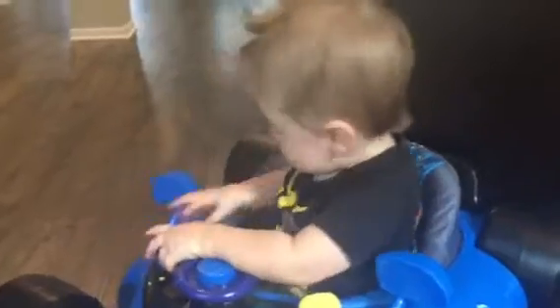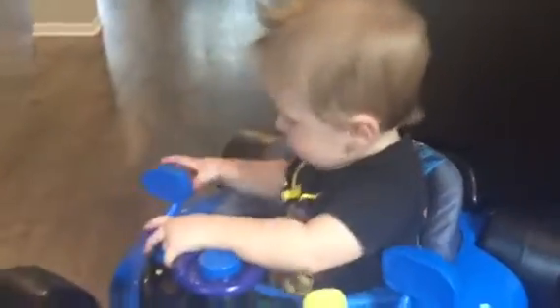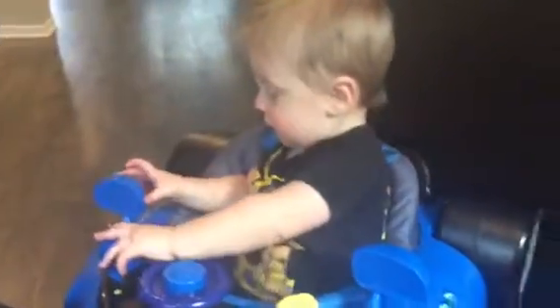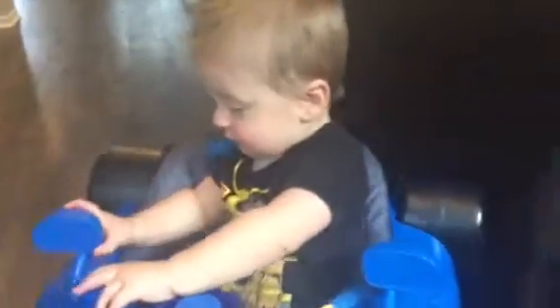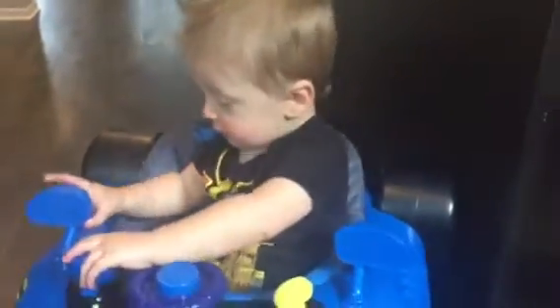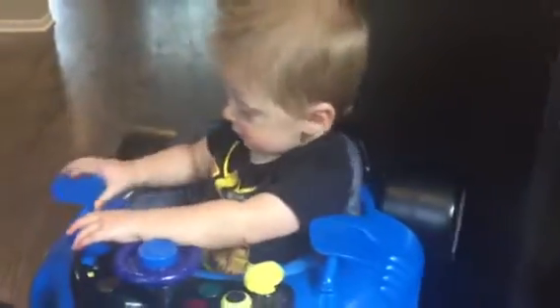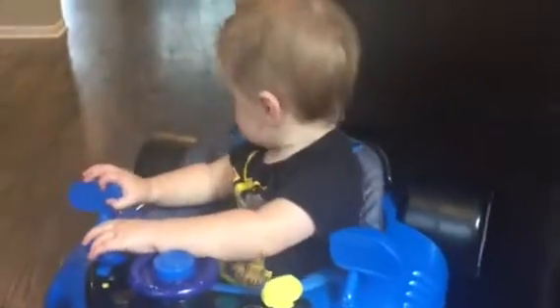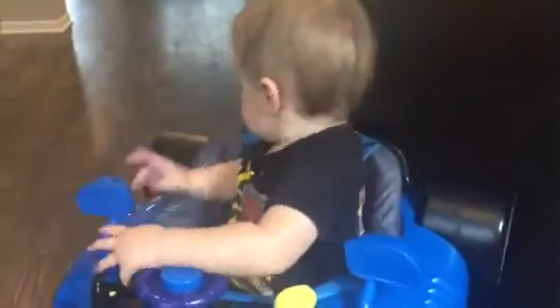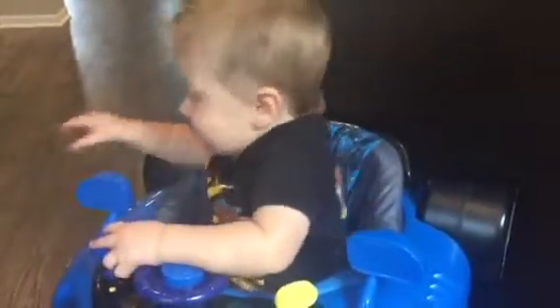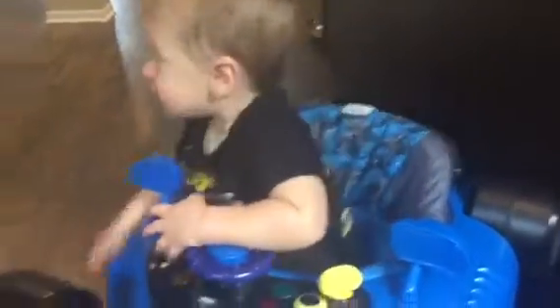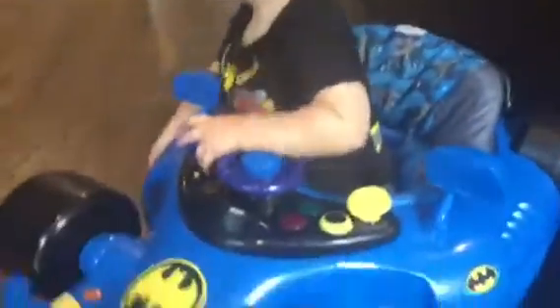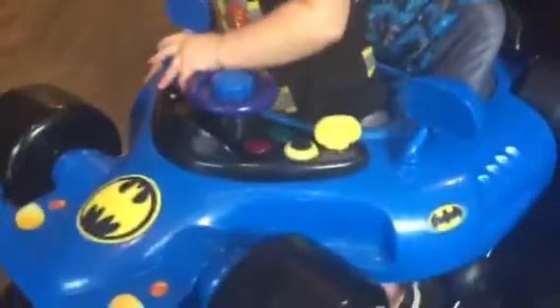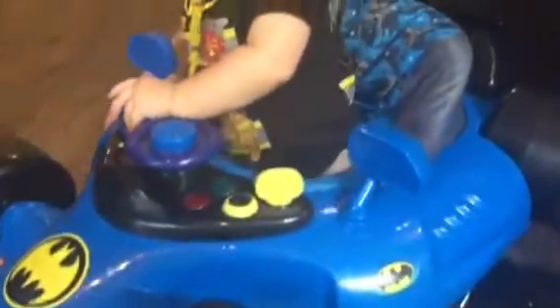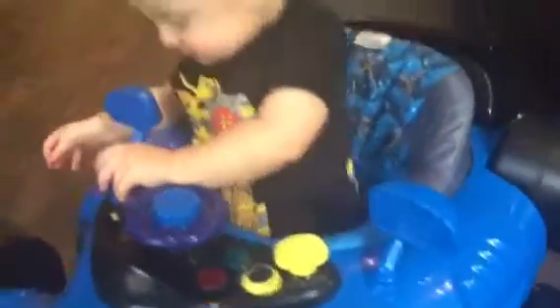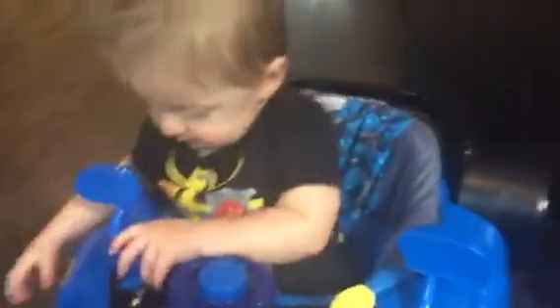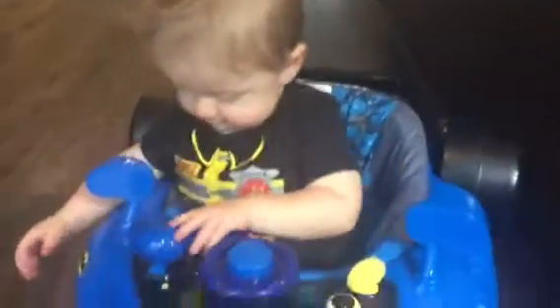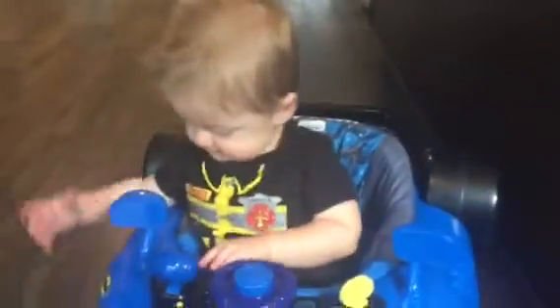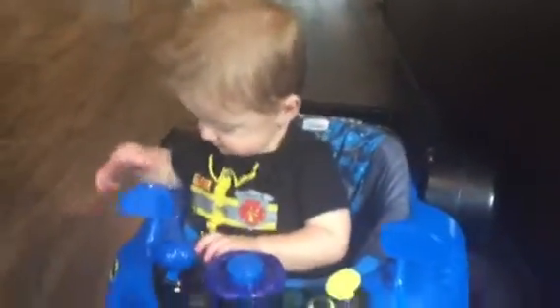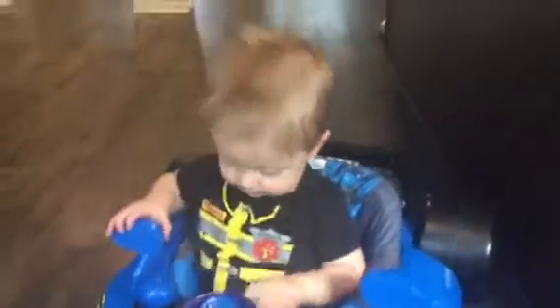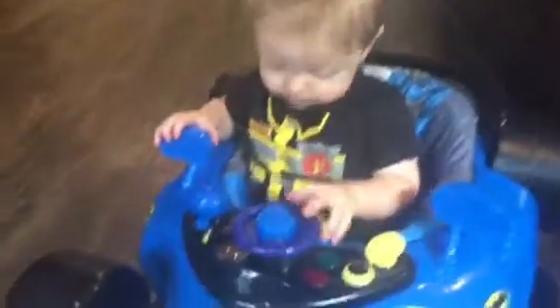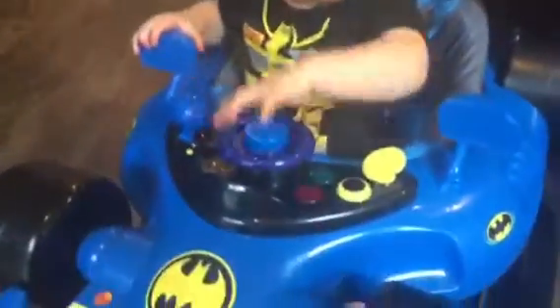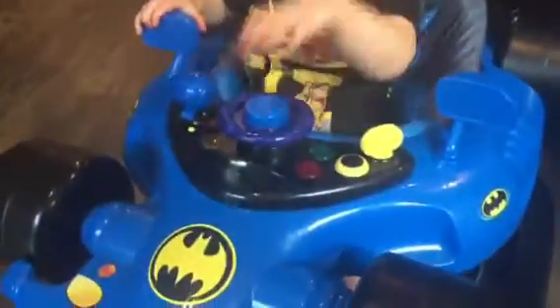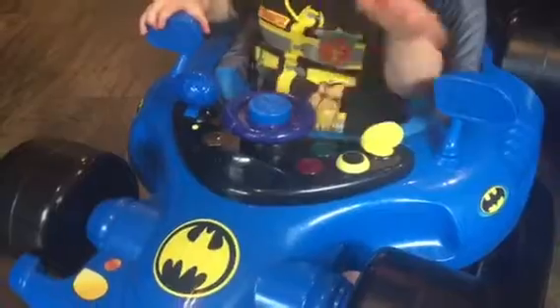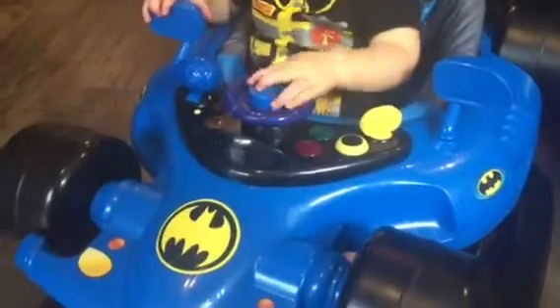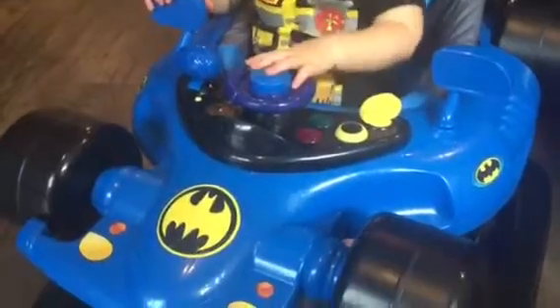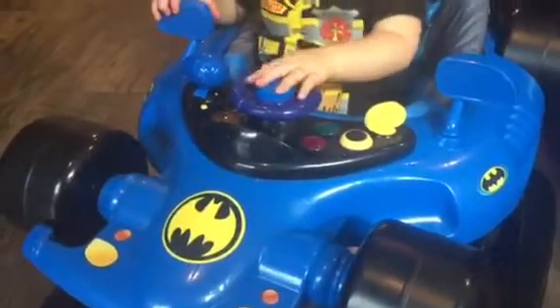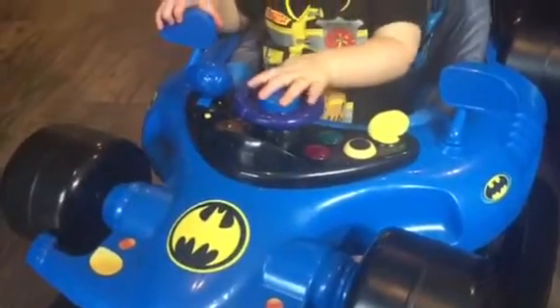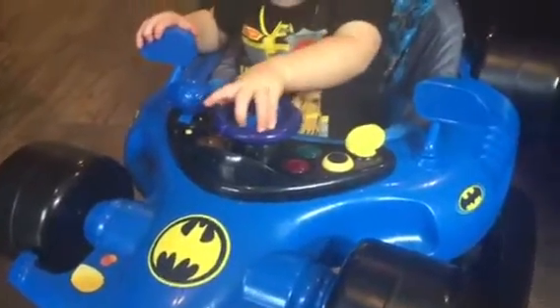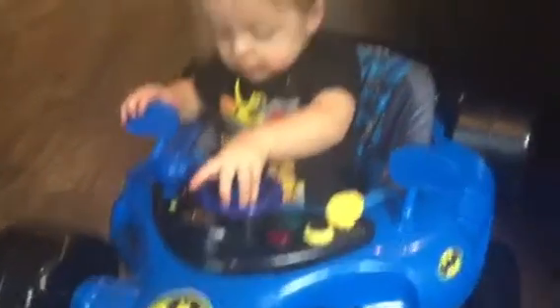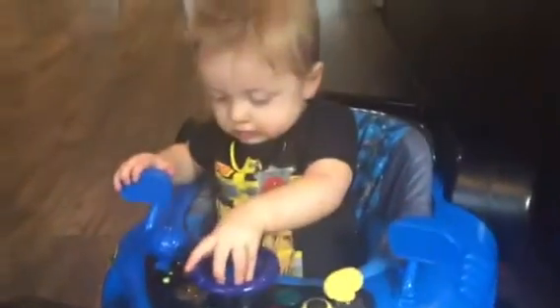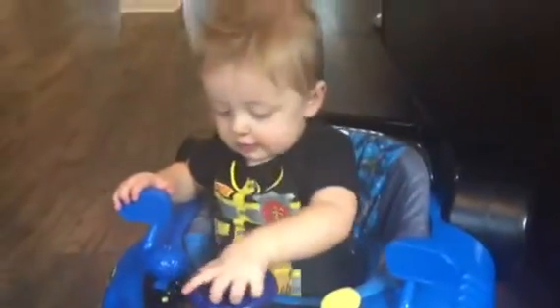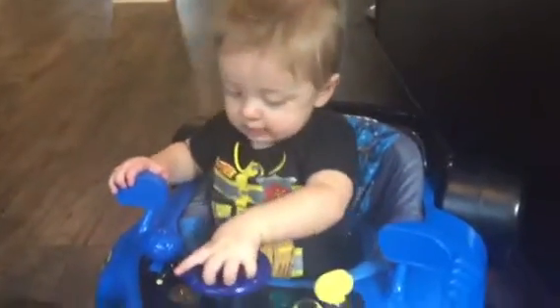Jimmy is really rough with it — he bounces in it and runs into walls. The reason I love it is because we don't have a bunch of dented walls all over. He's been like beating it and it still works great.